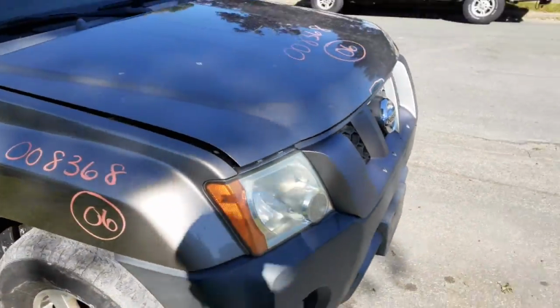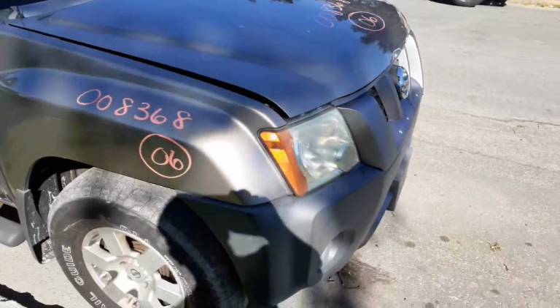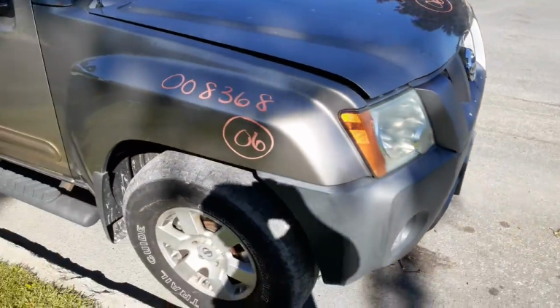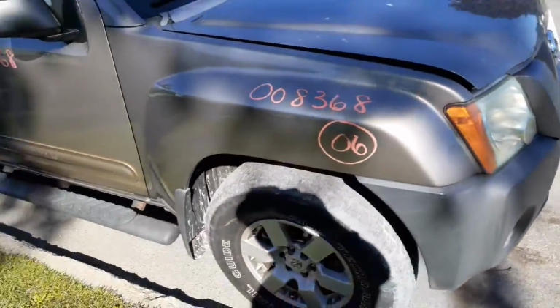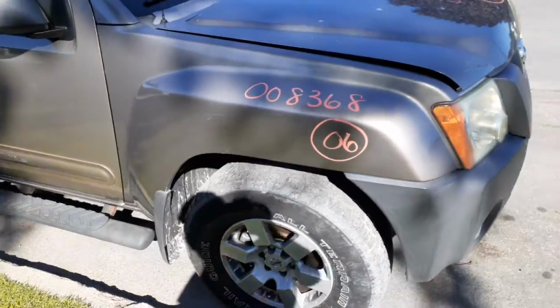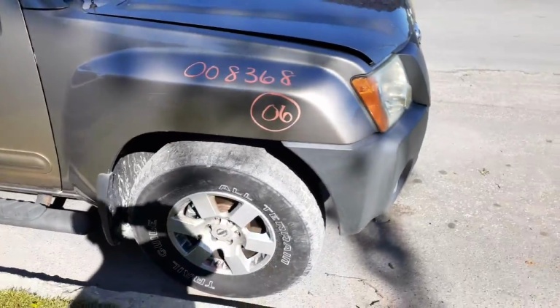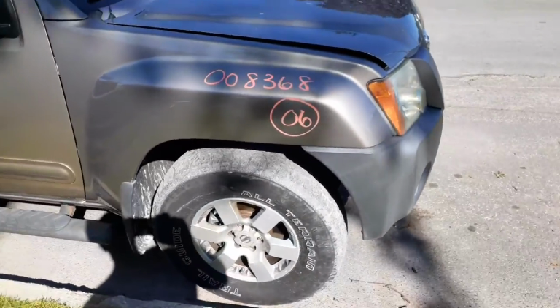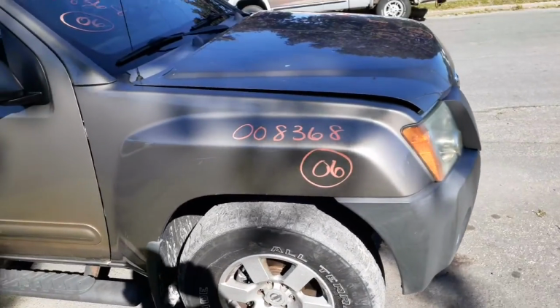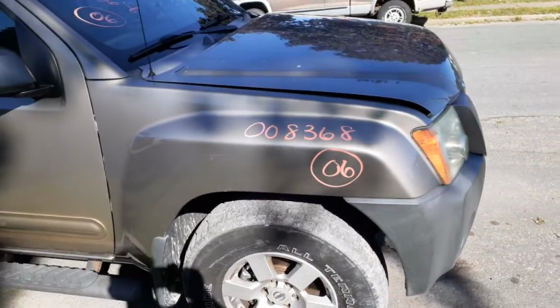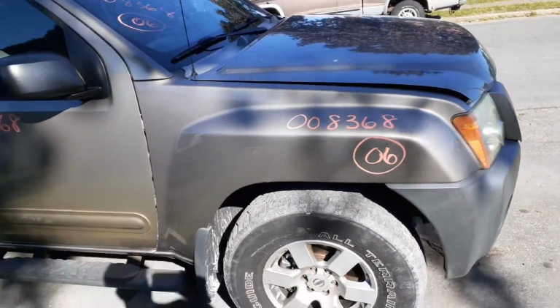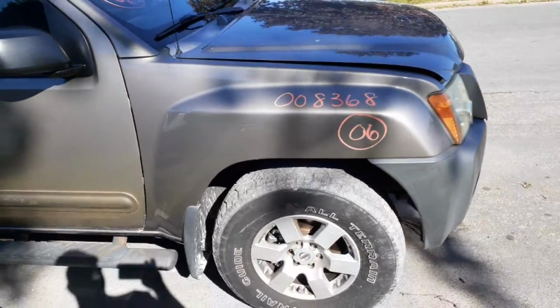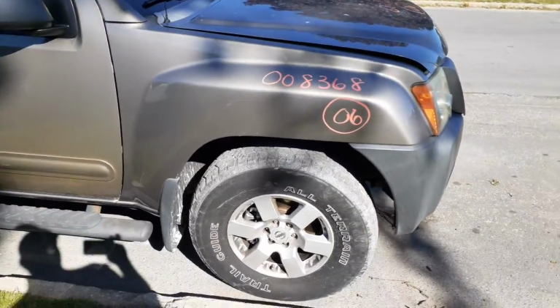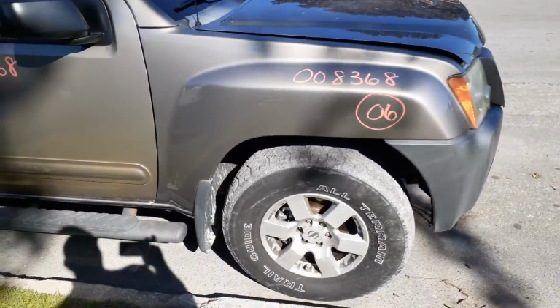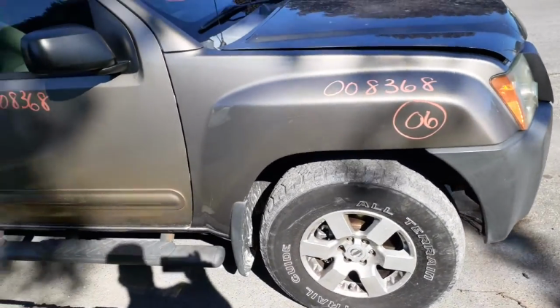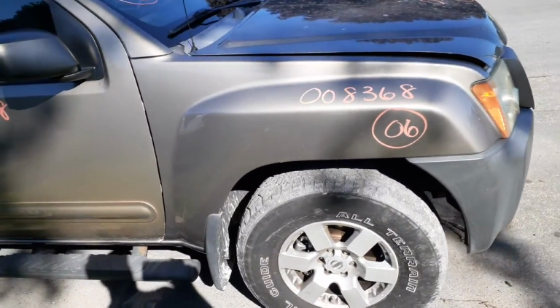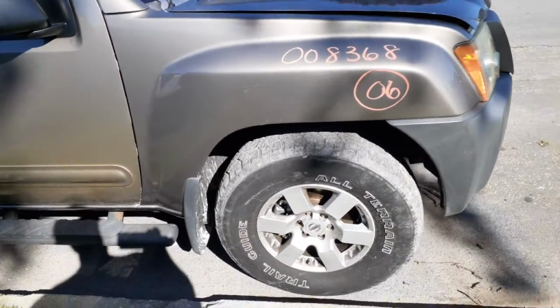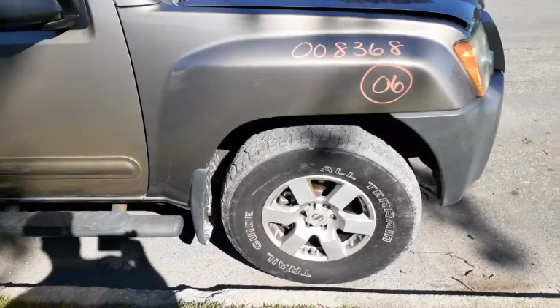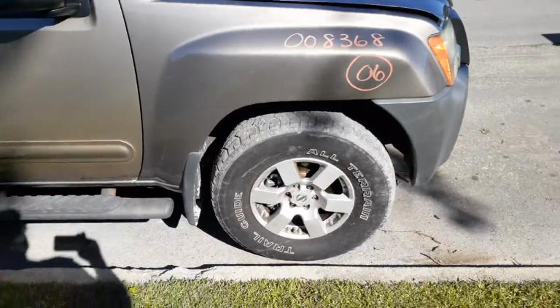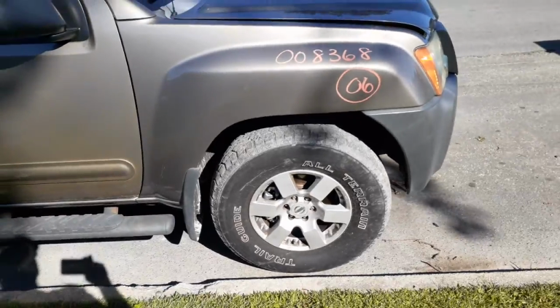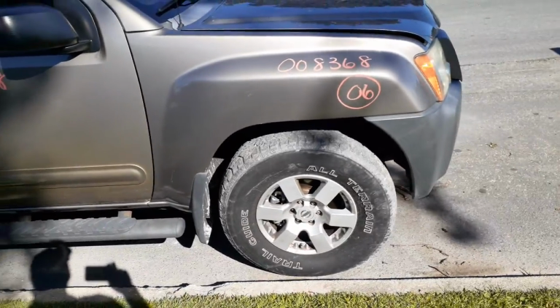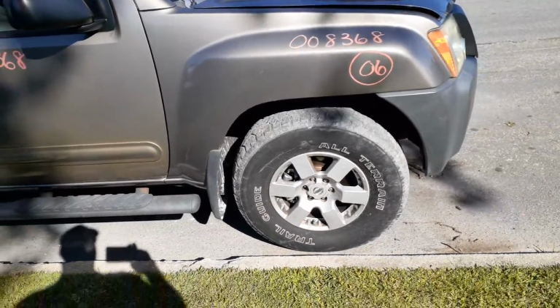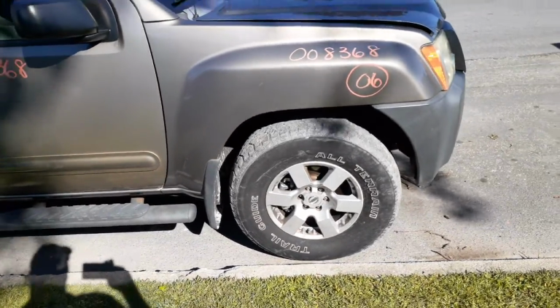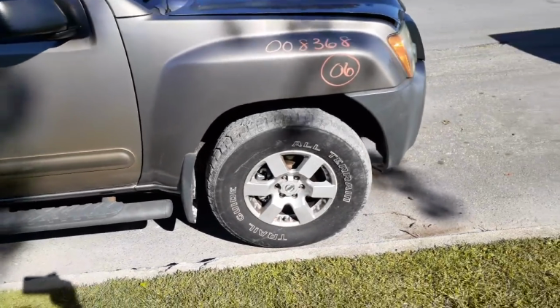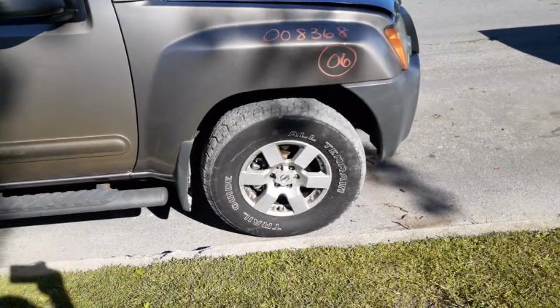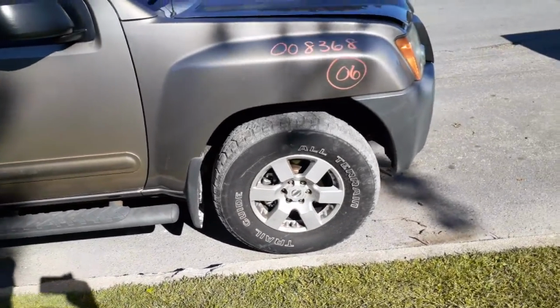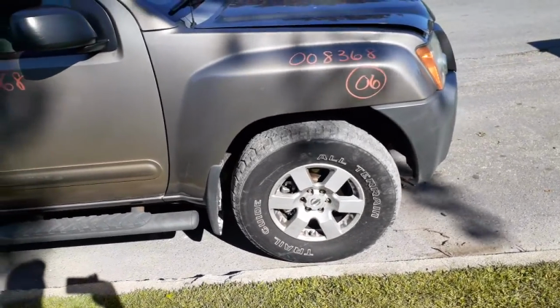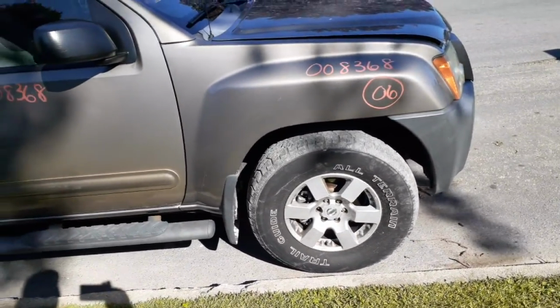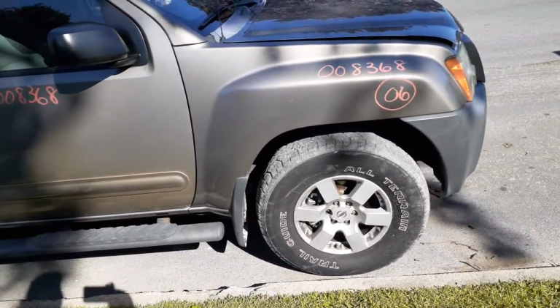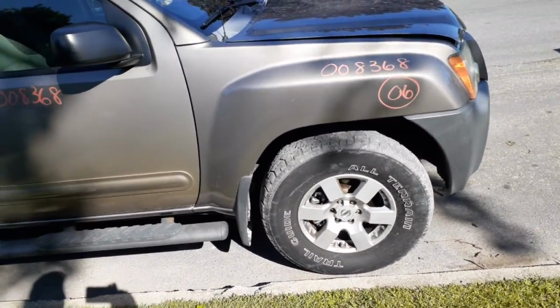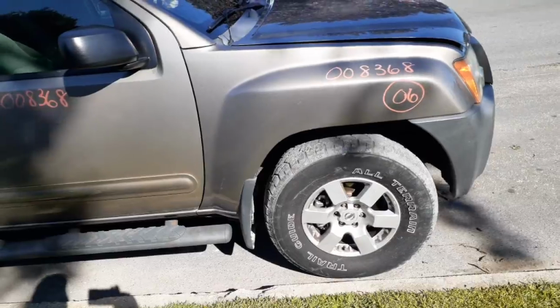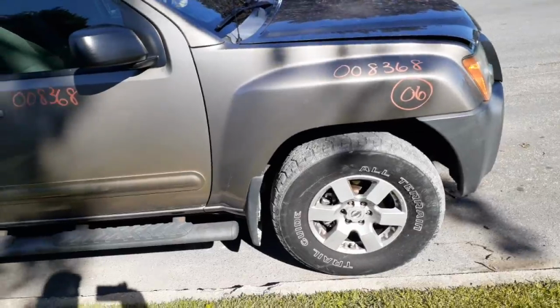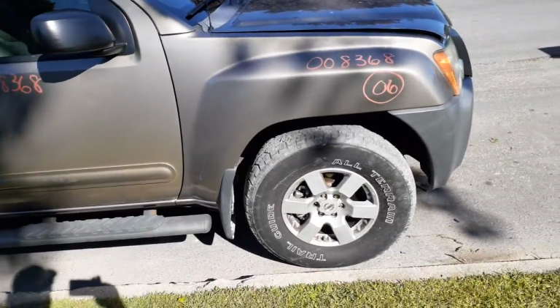You got a ding on the right side. Right side fender is nice and clean. You got a right side headlight. Front suspensions, both sides left and right — strut, spindle, lower, rotor, caliper.